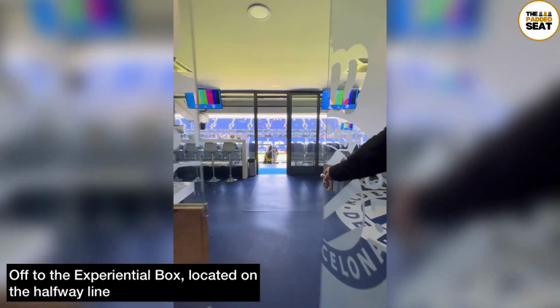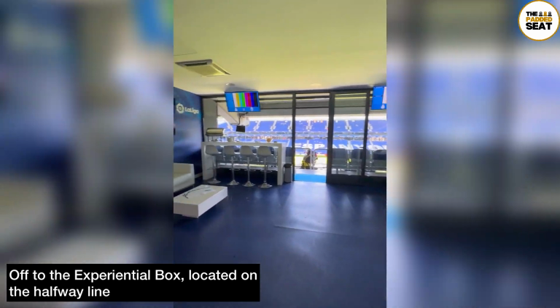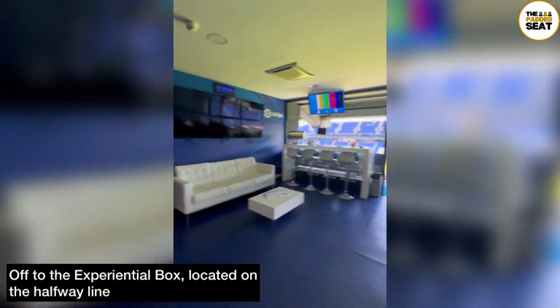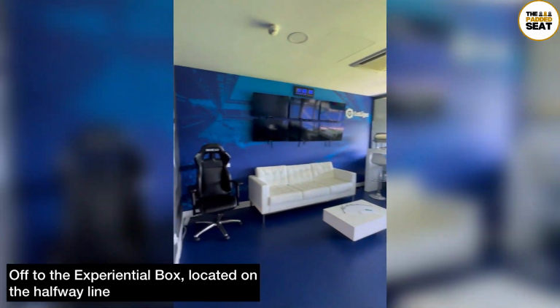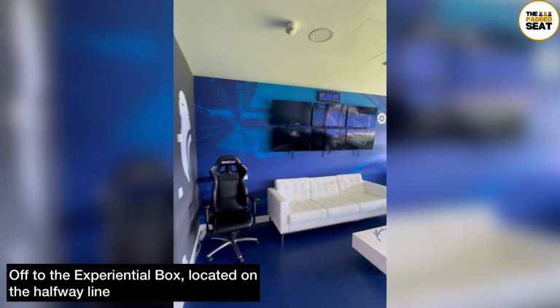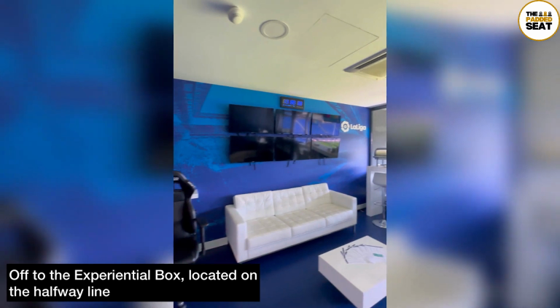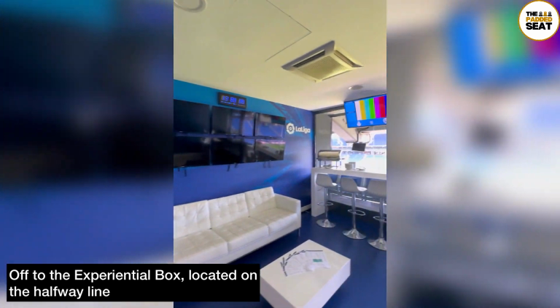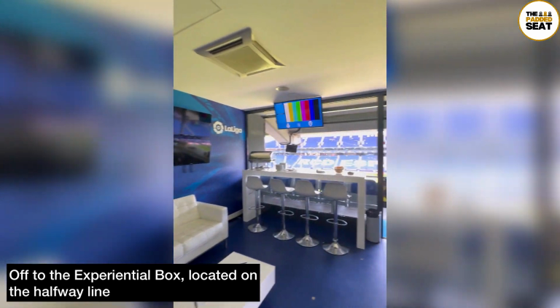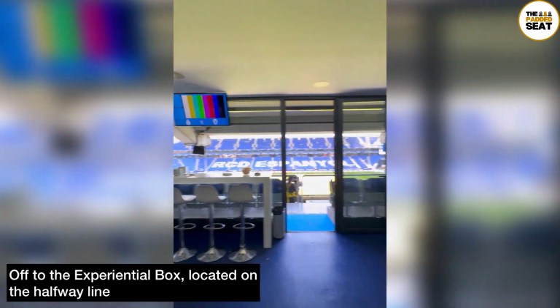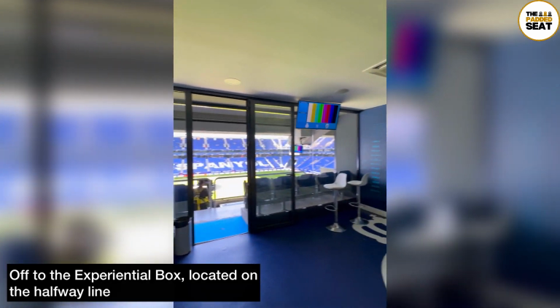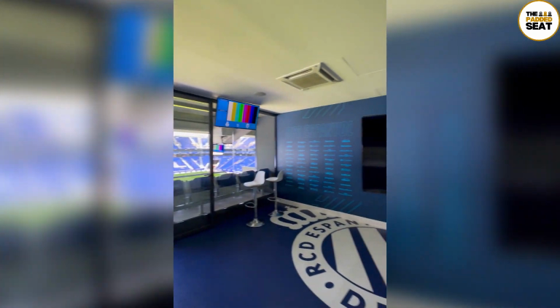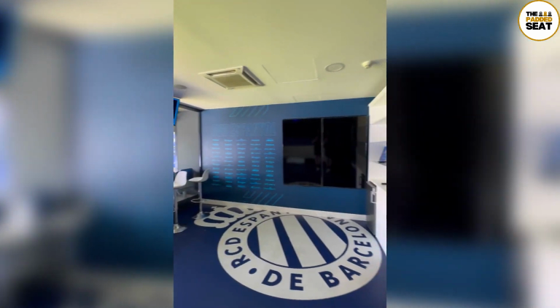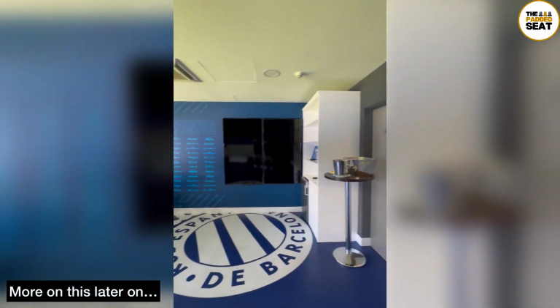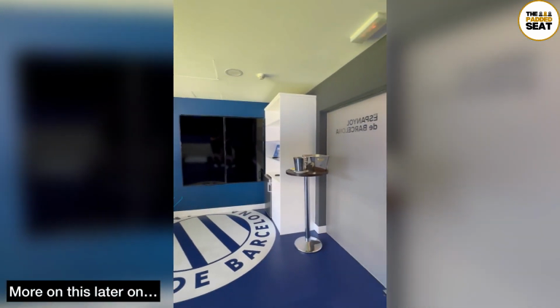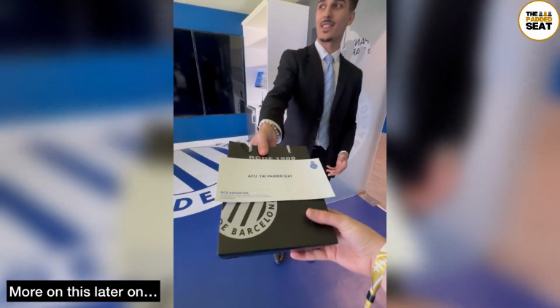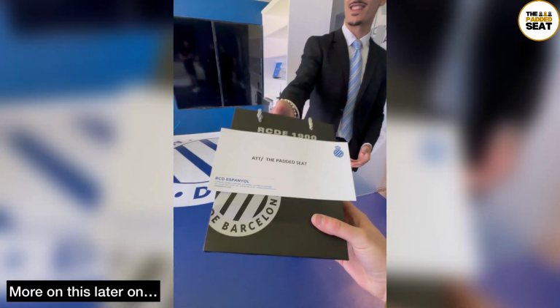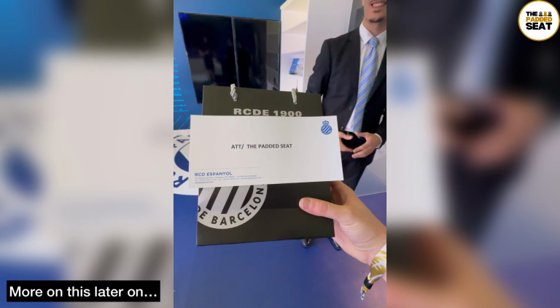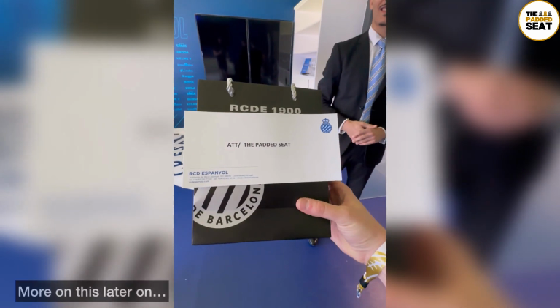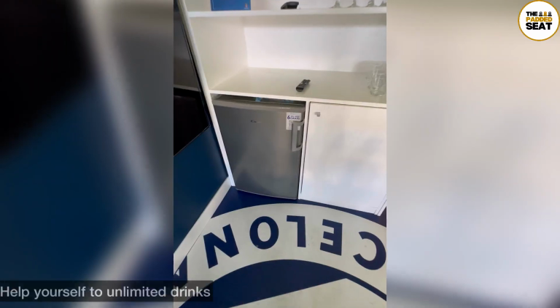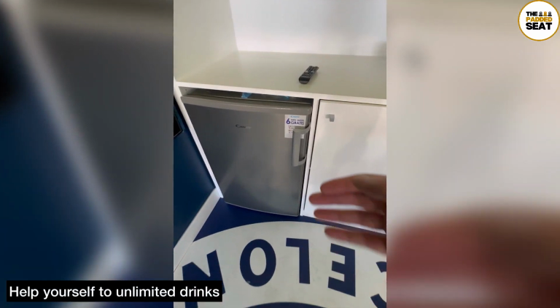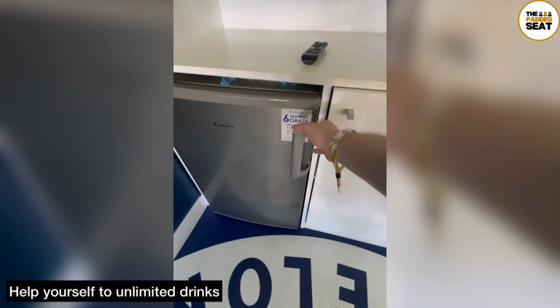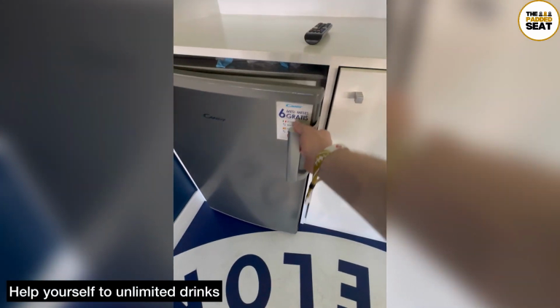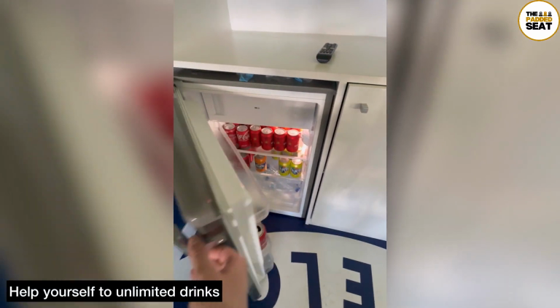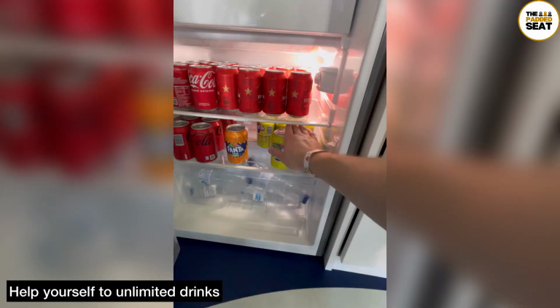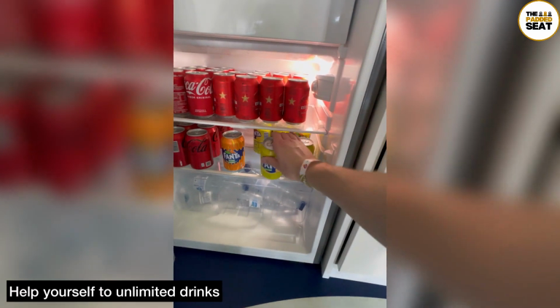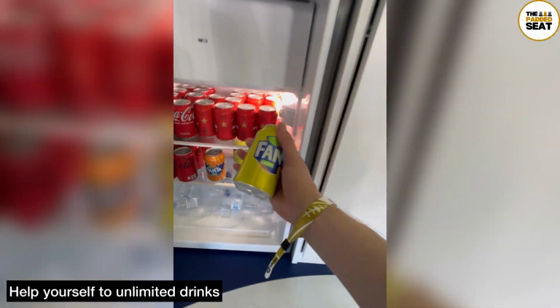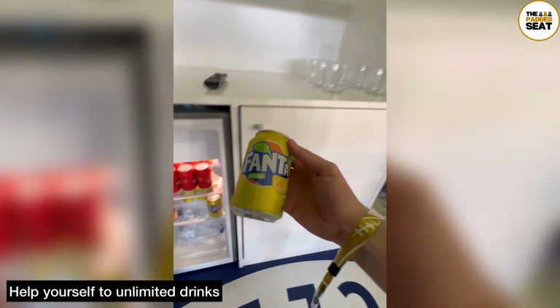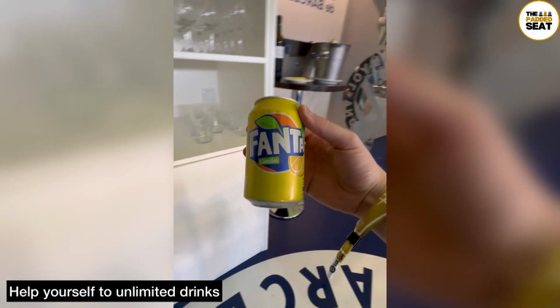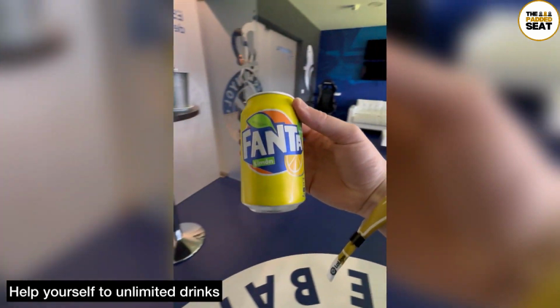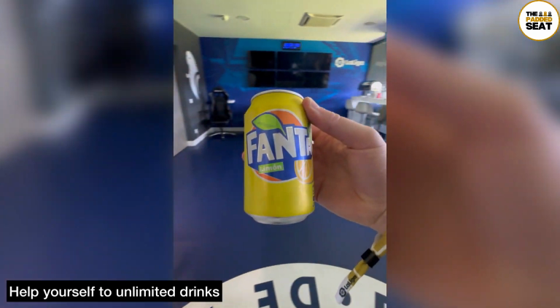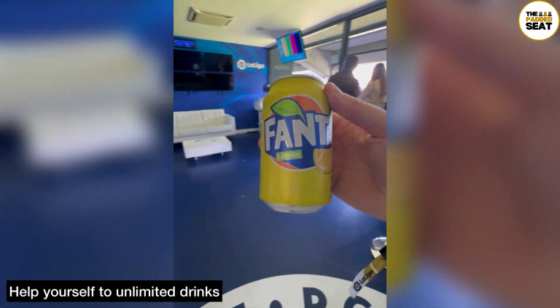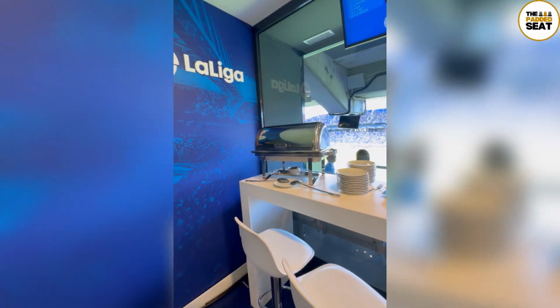A member of staff was on hand to welcome us into the lounge and fortunately we were the first people inside. All guests do receive a gift — and a bit more on this later on. After all the walking around we were quite thirsty, and there is unlimited drinks from the open bar, so we chose this elite level drink.